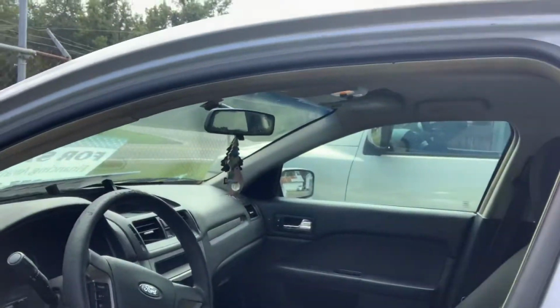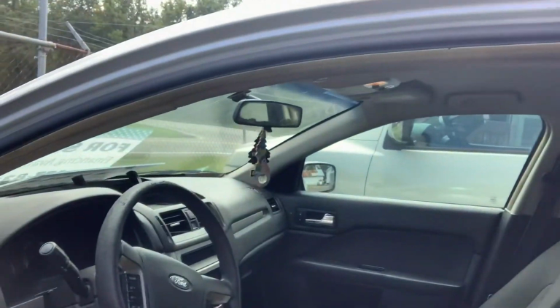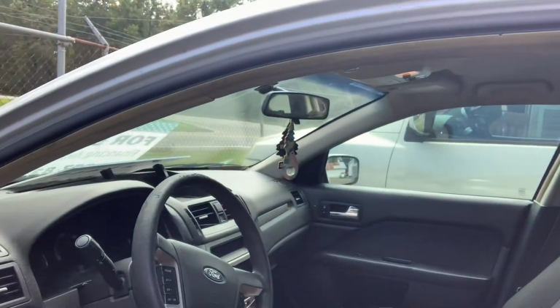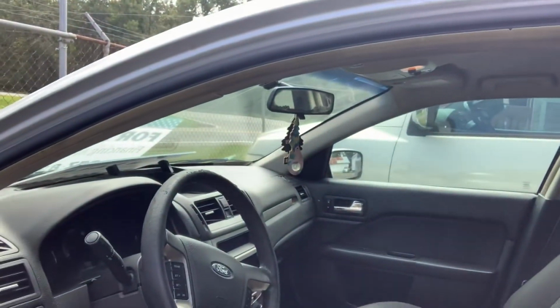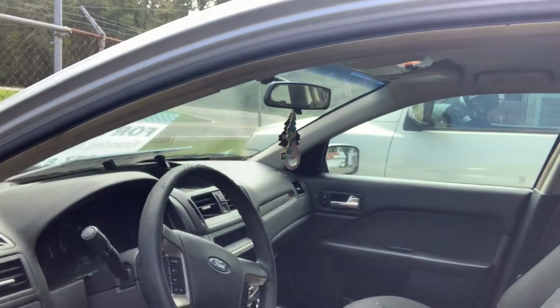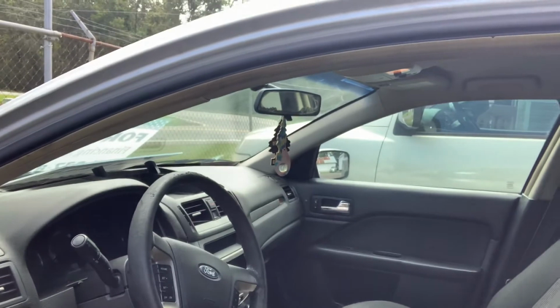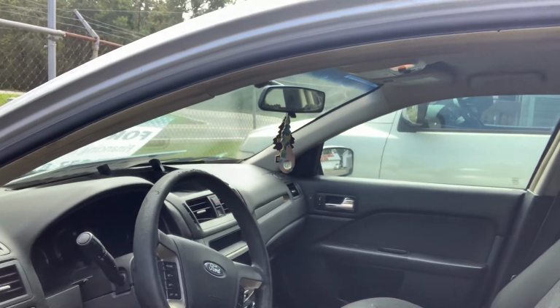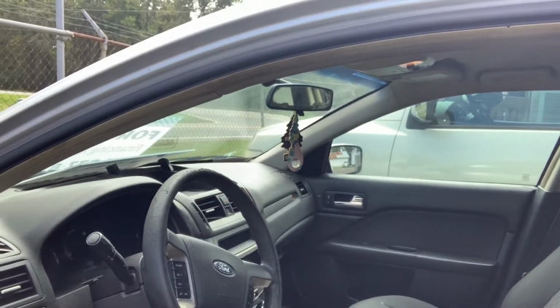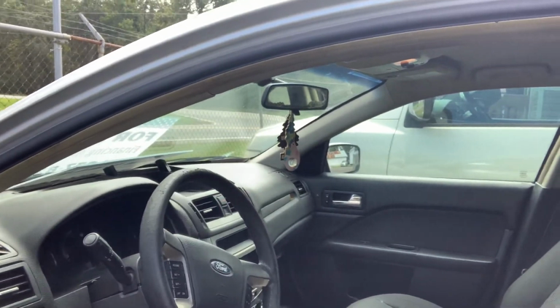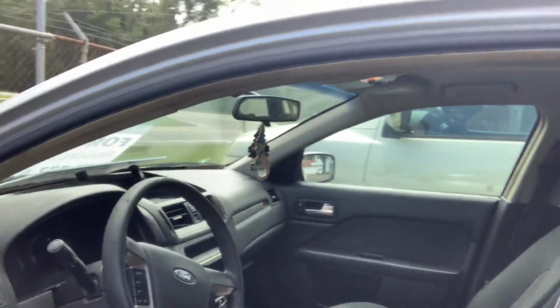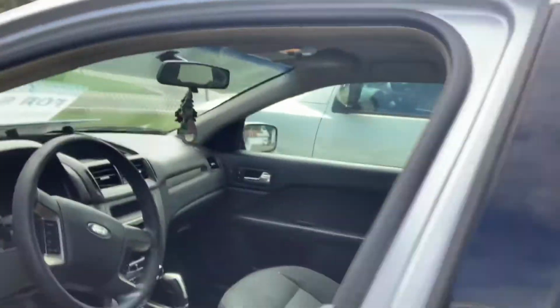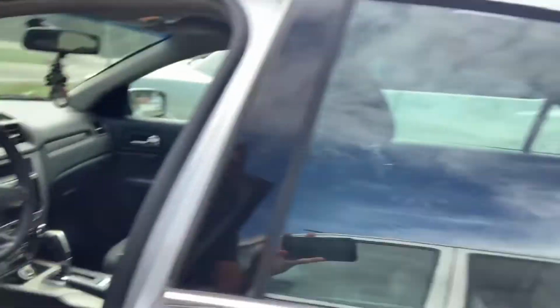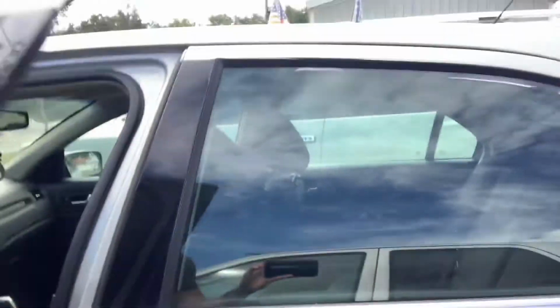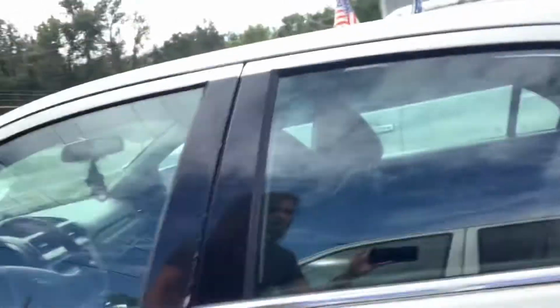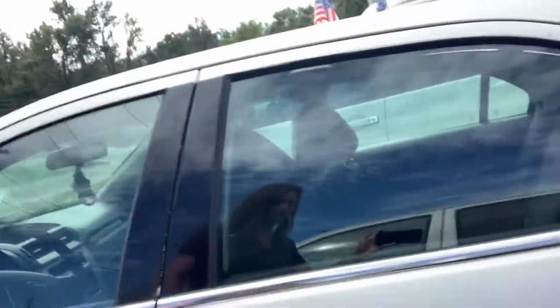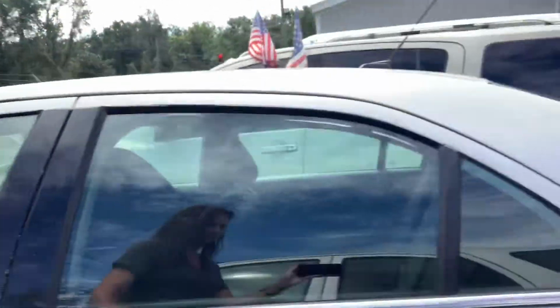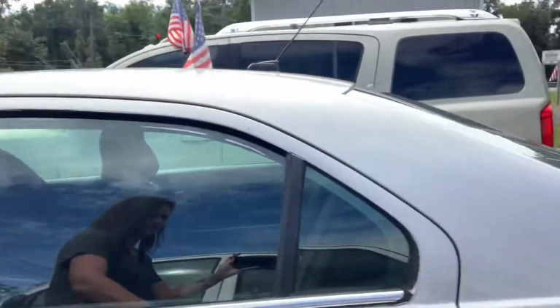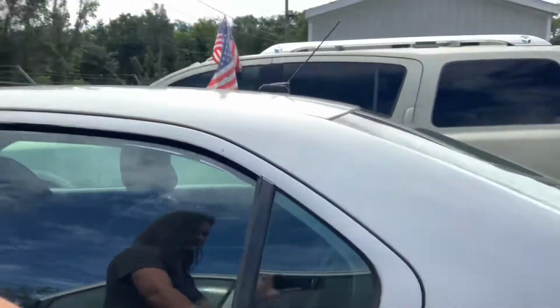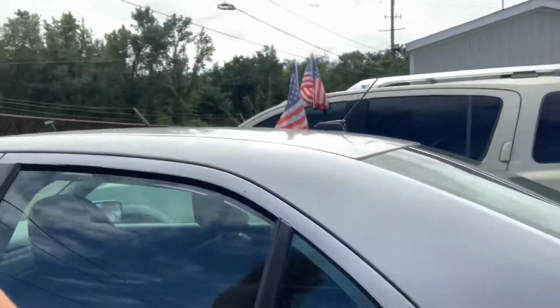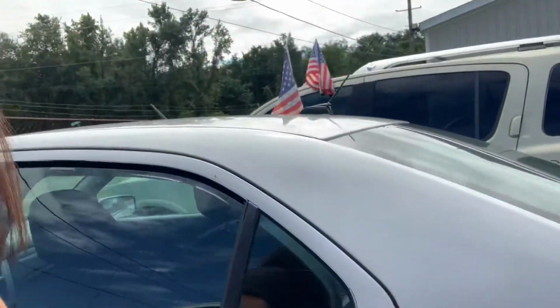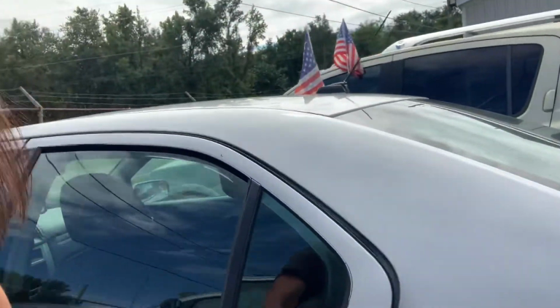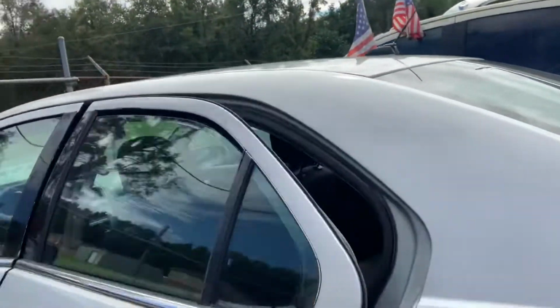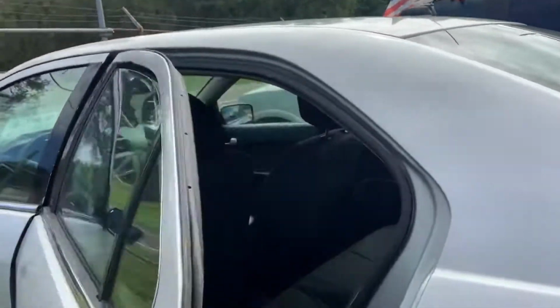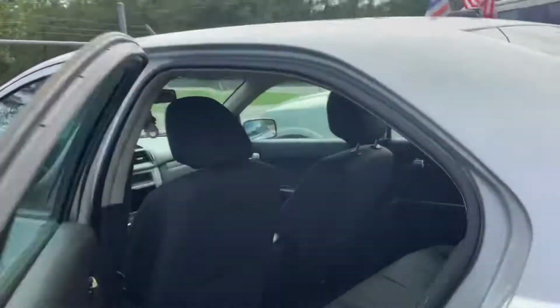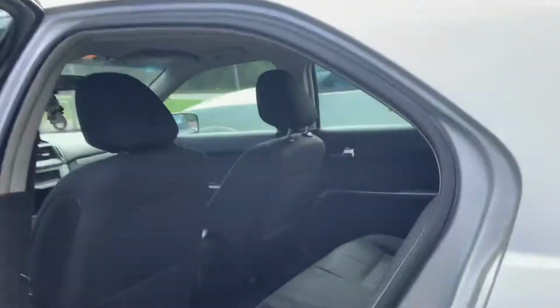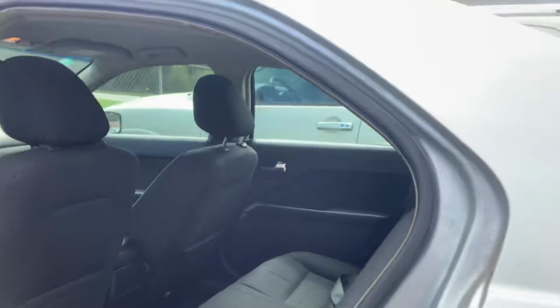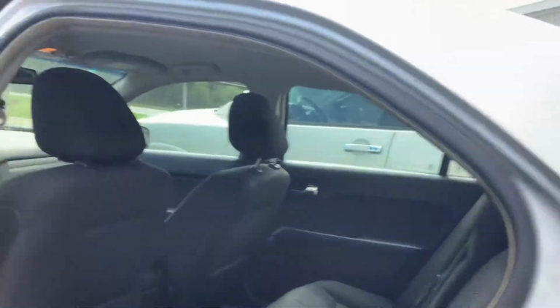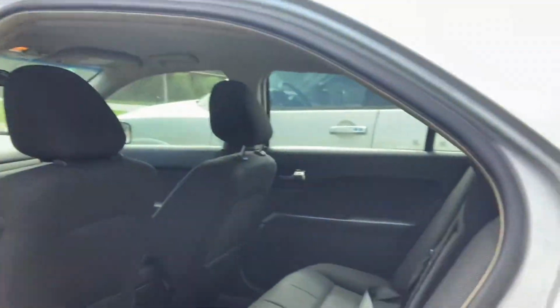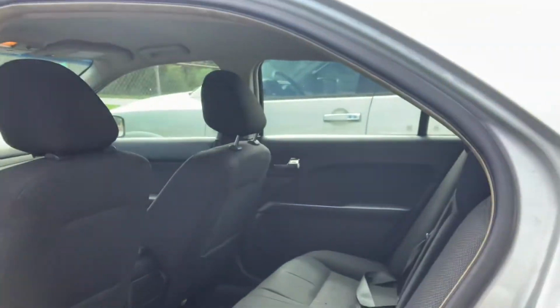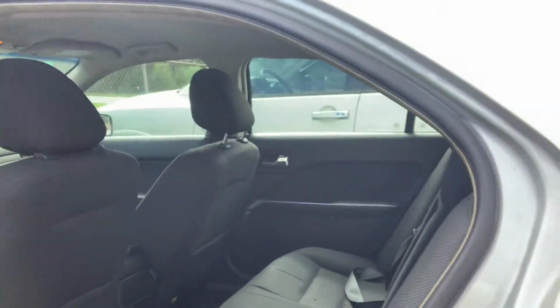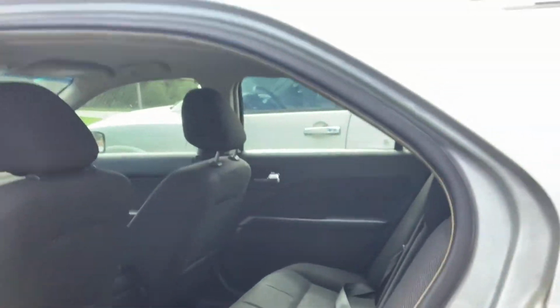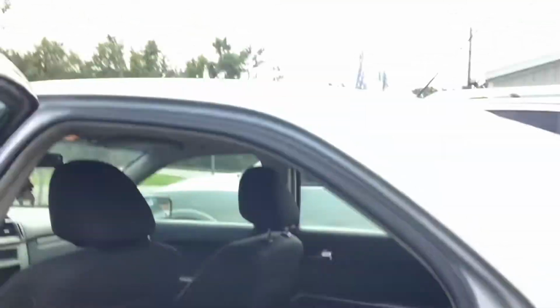Check out the interior. We need to get it cleaned up some. Spacious backseat.